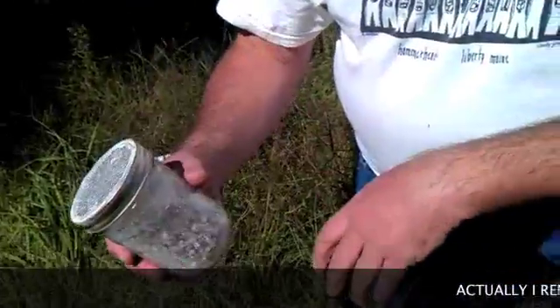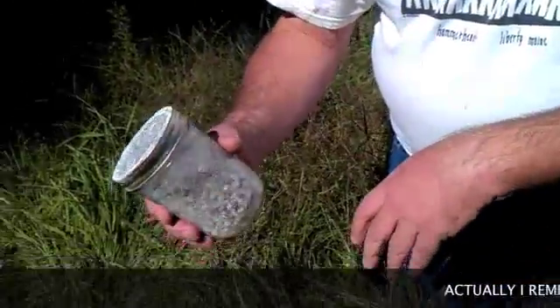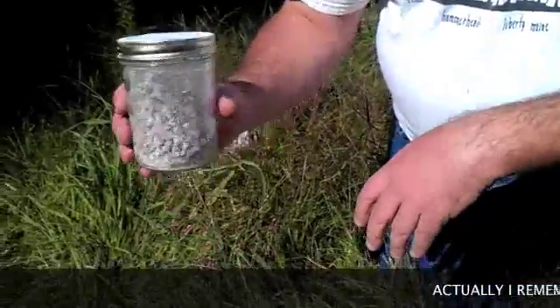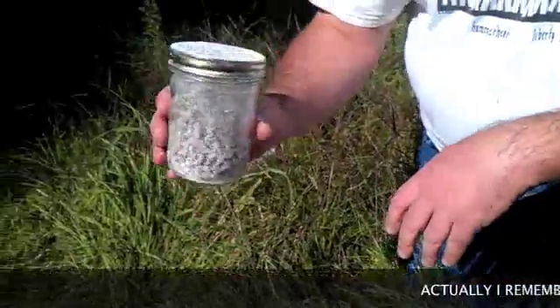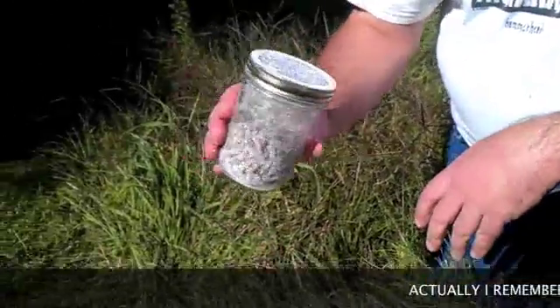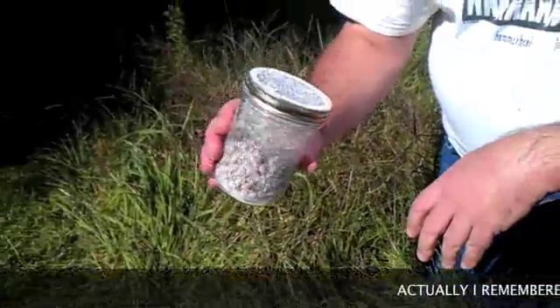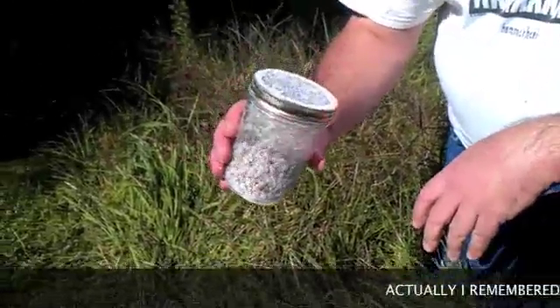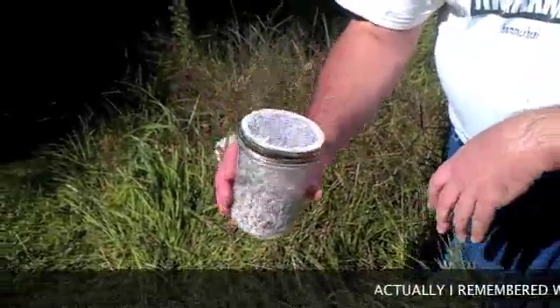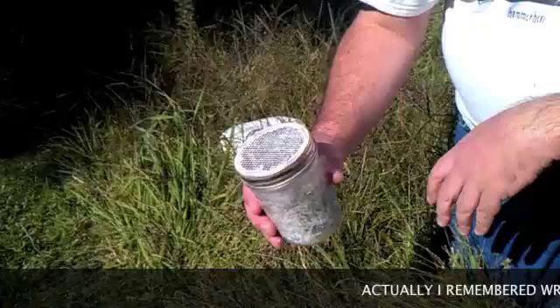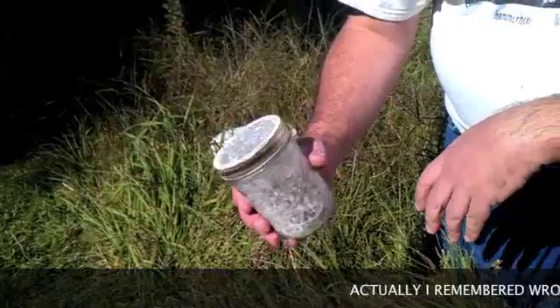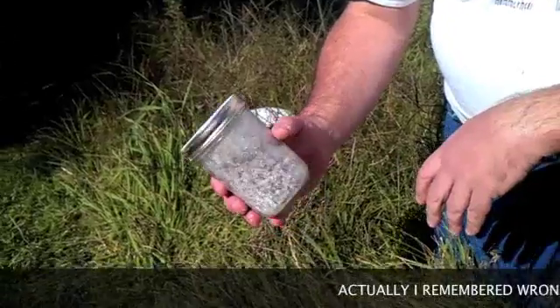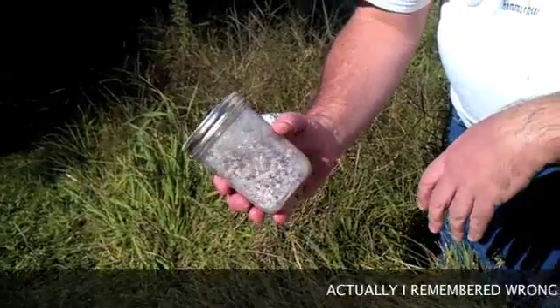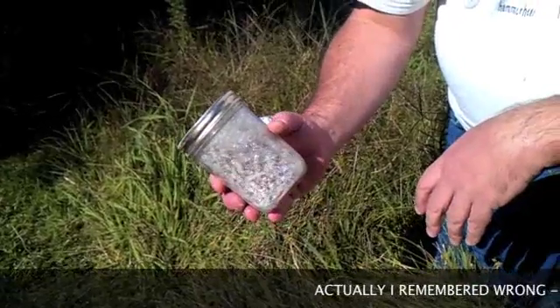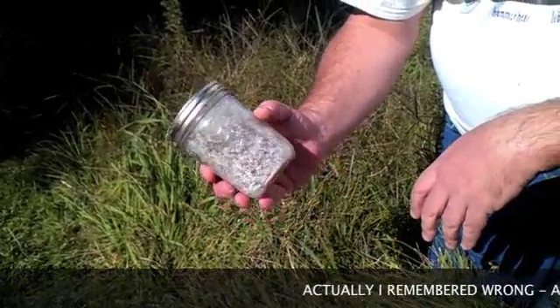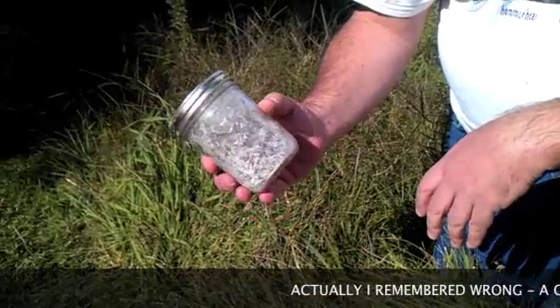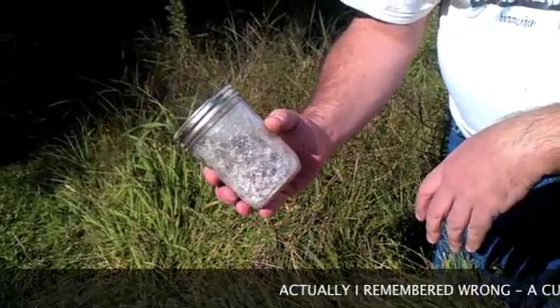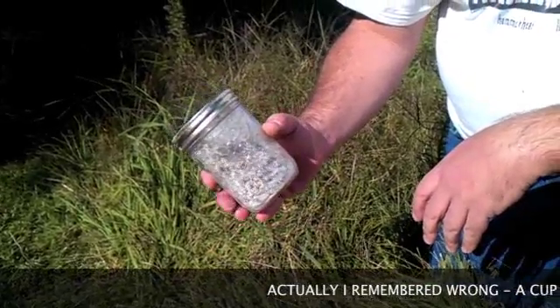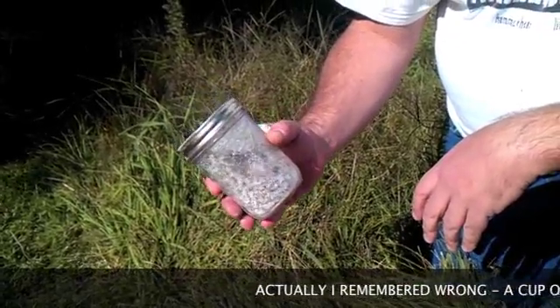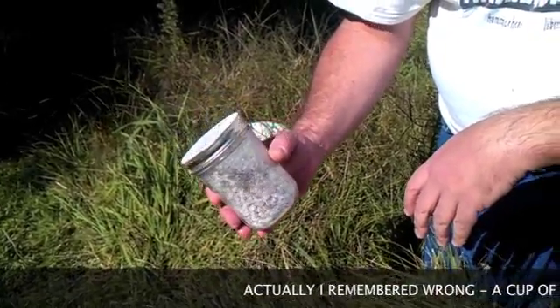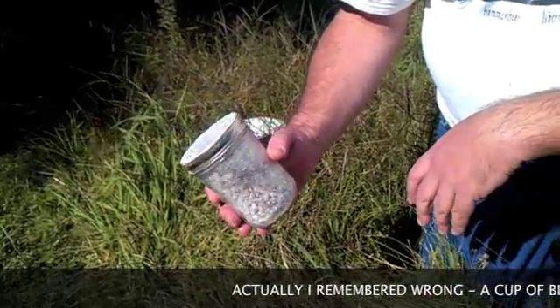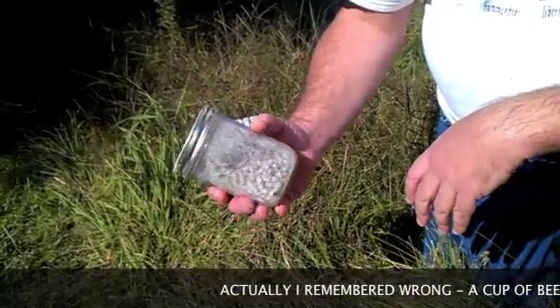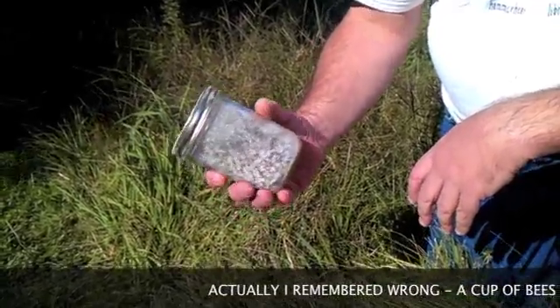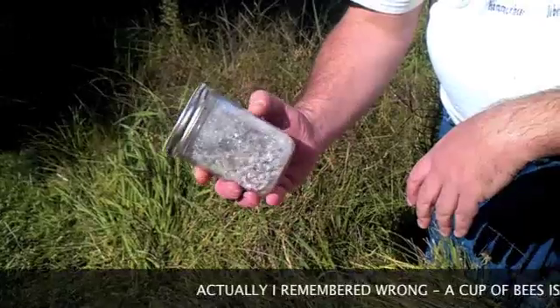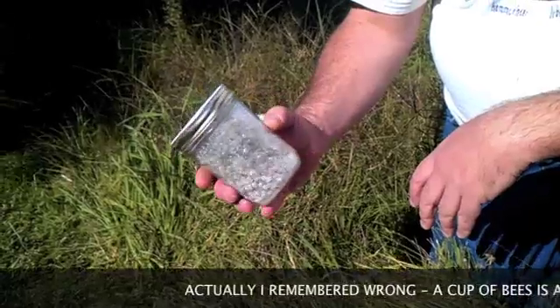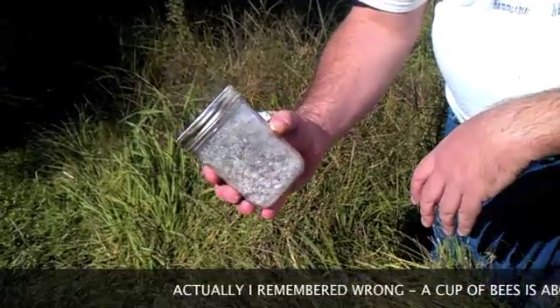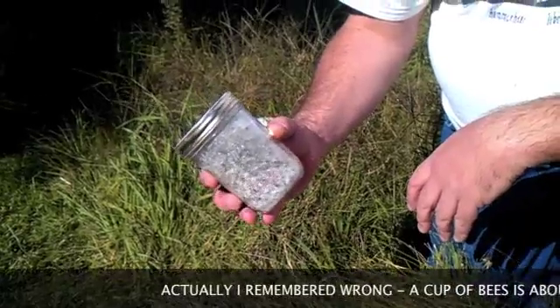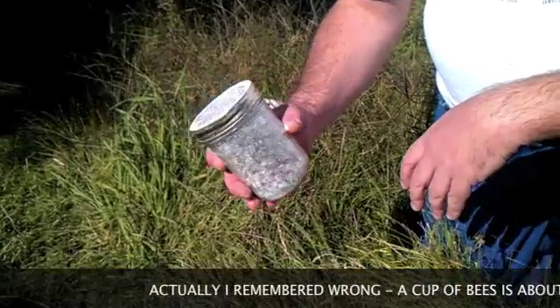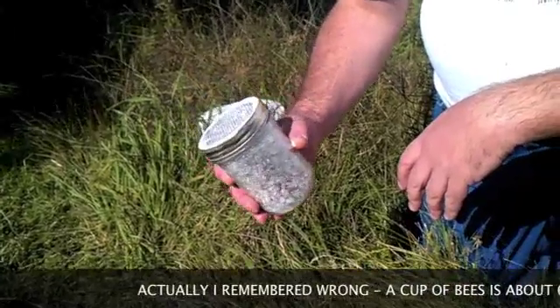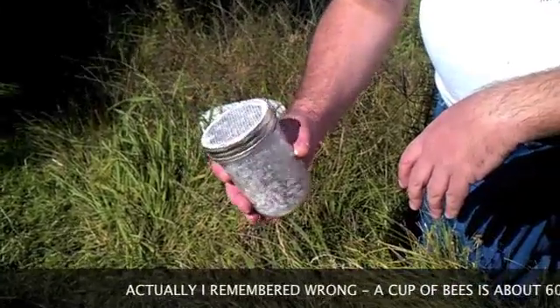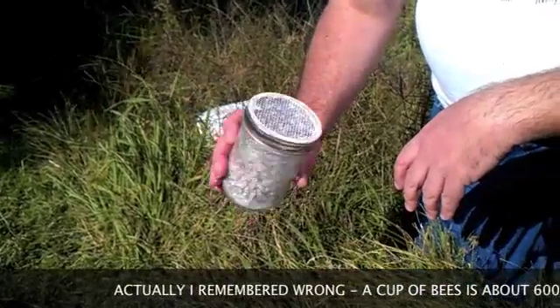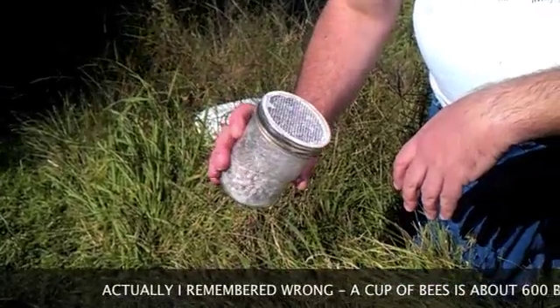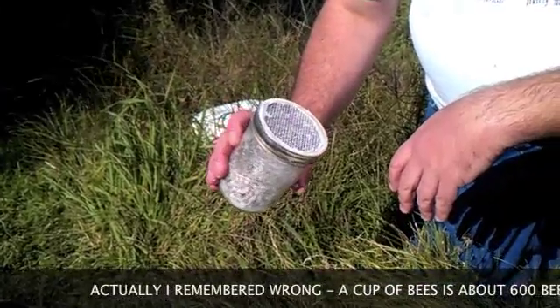So it's about 300 bees. If we were using an alcohol wash, we would kill the bees, but it would be about twice as accurate.